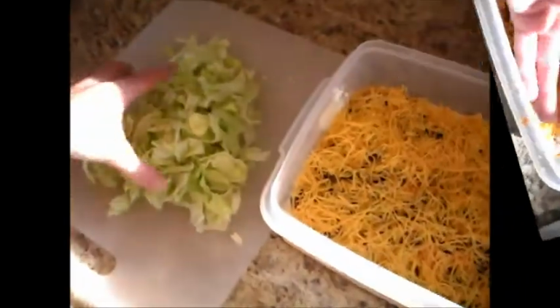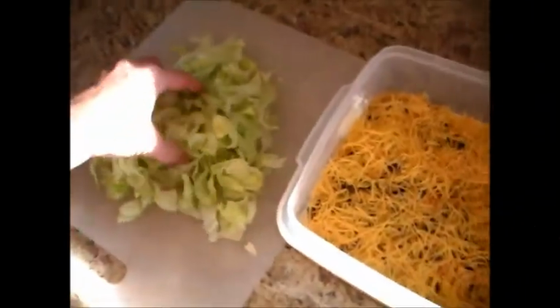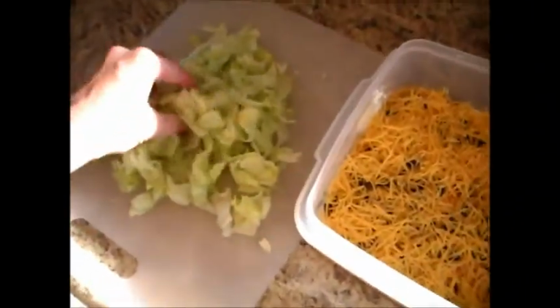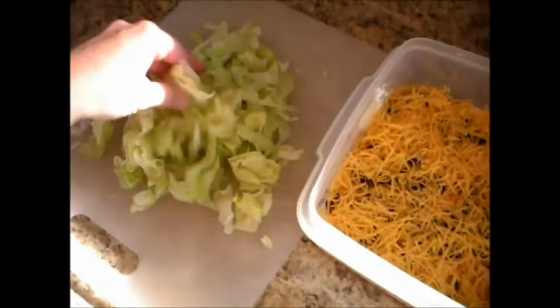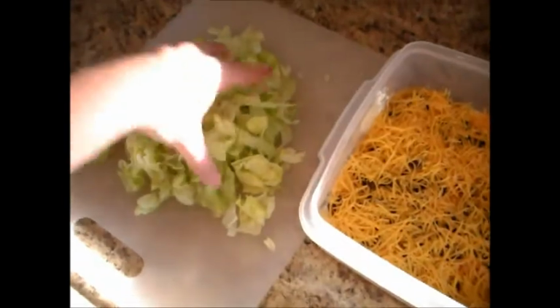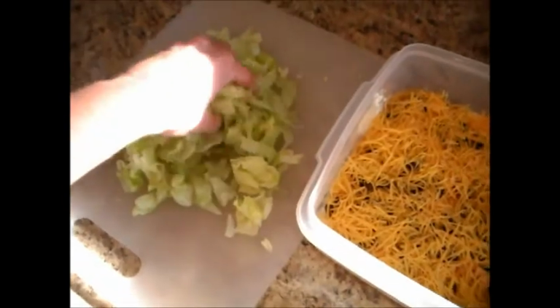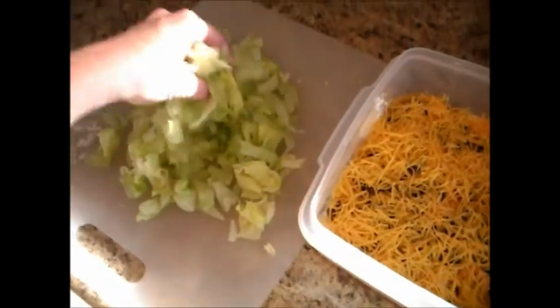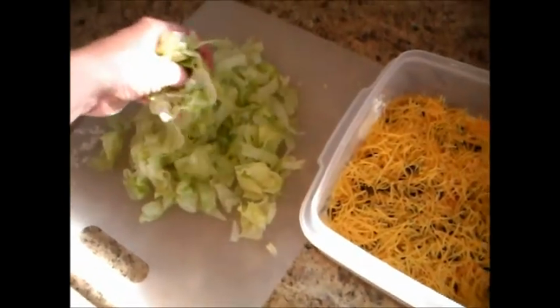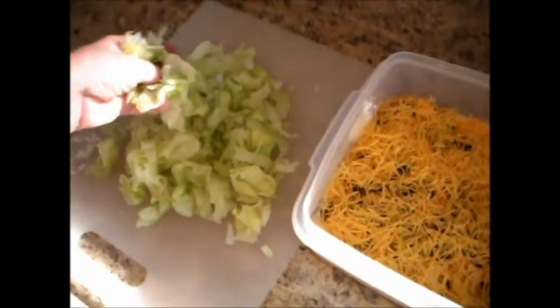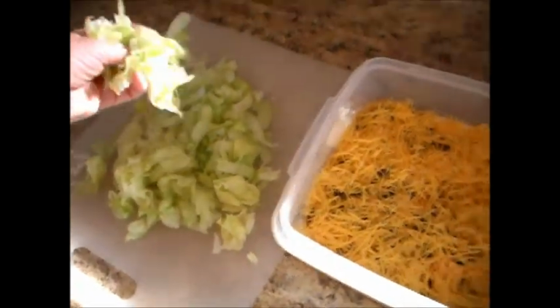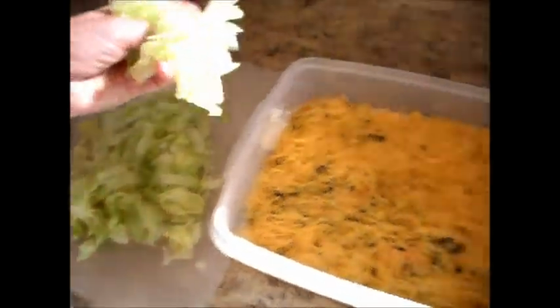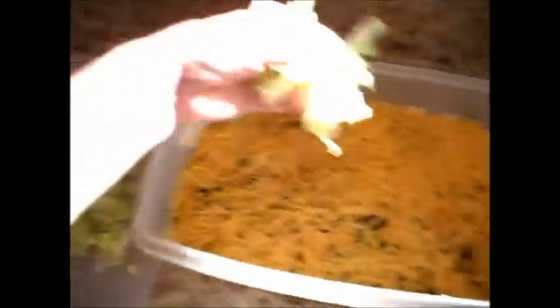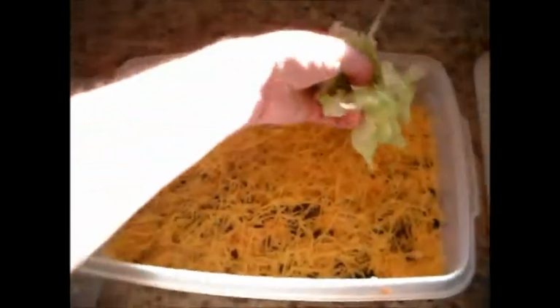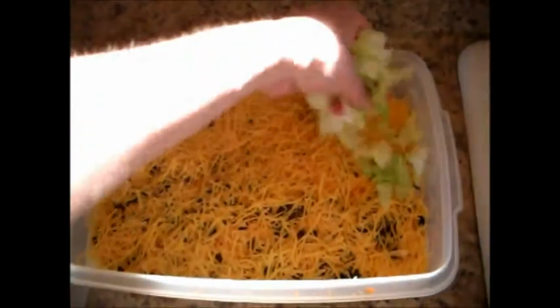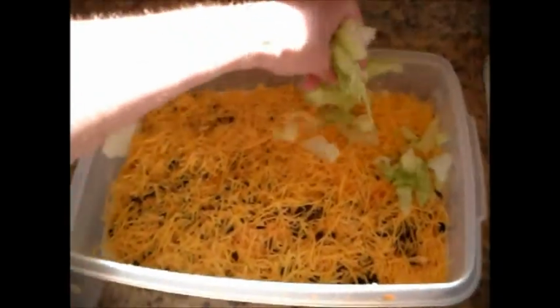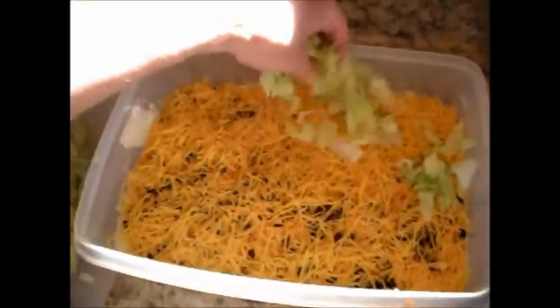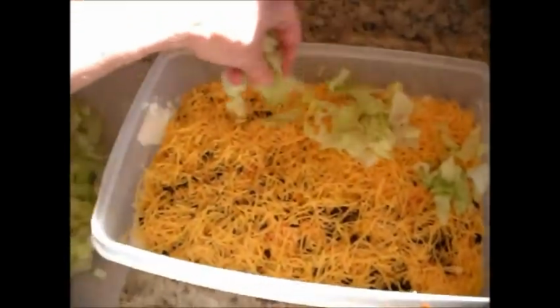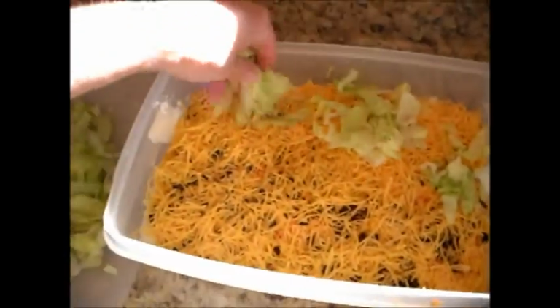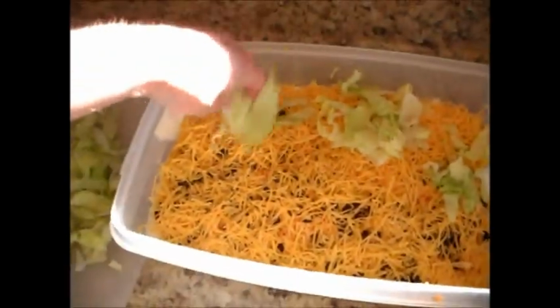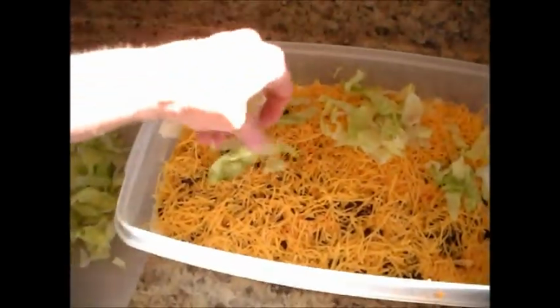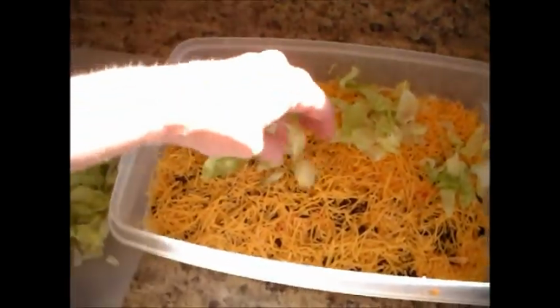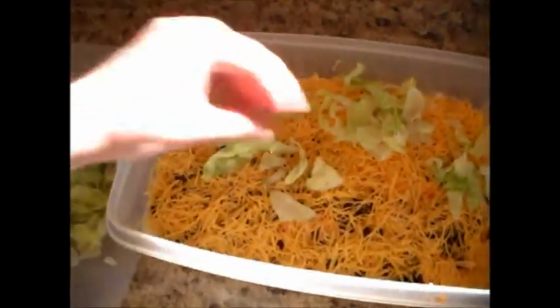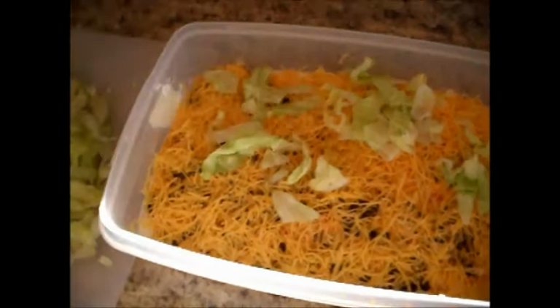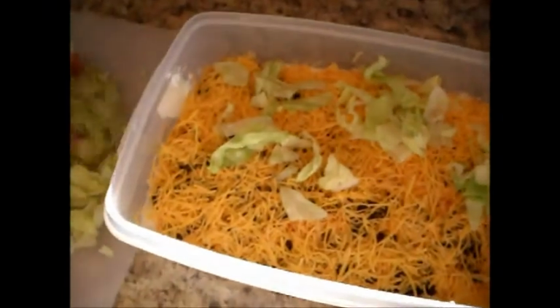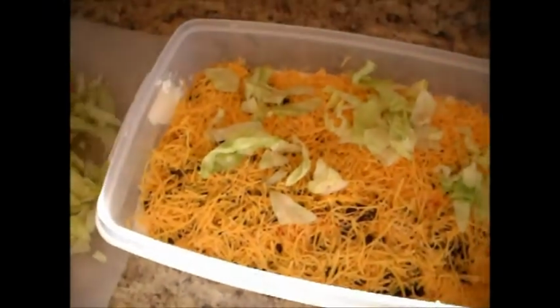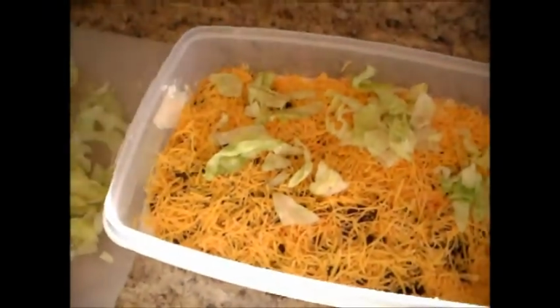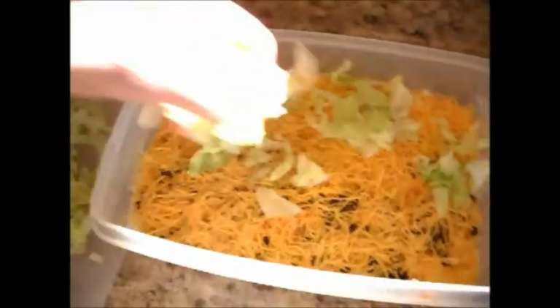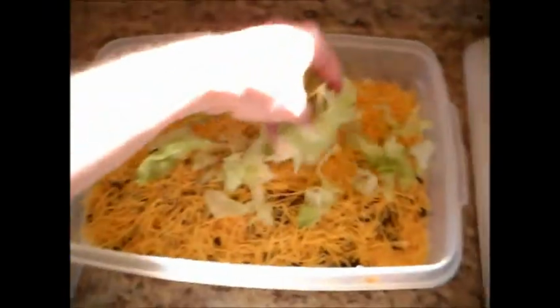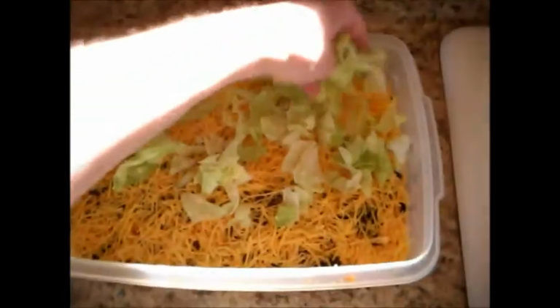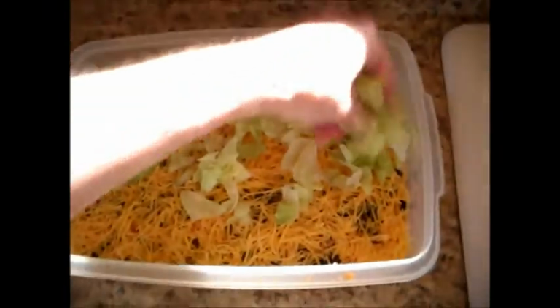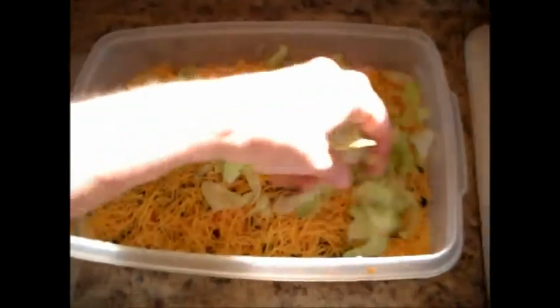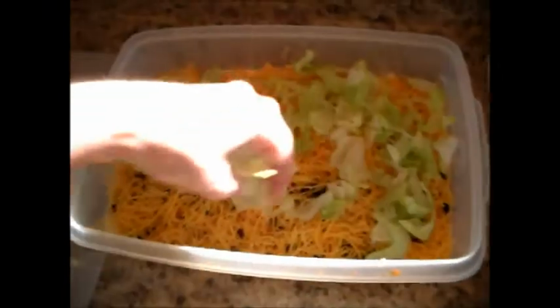Now next we've just finely shredded some lettuce. I use my chef's knife for this, and we're just going to sprinkle some of this on top.